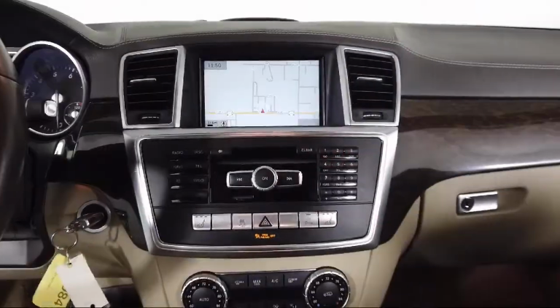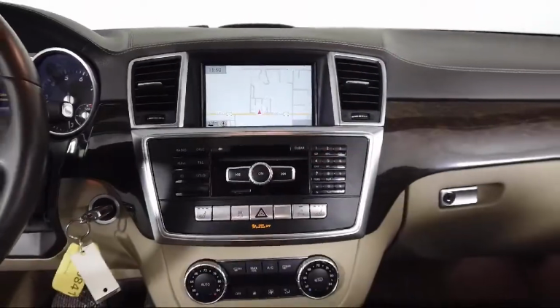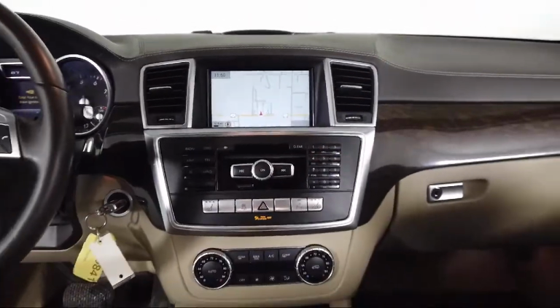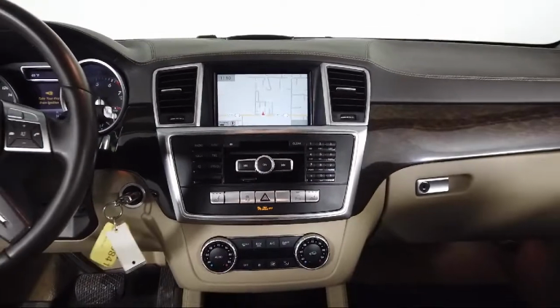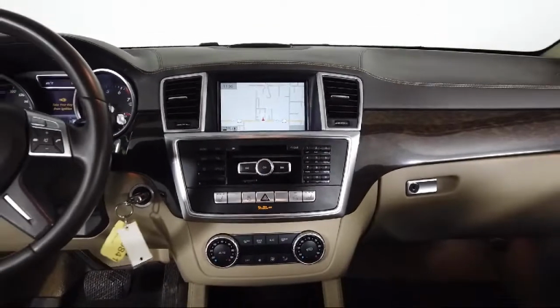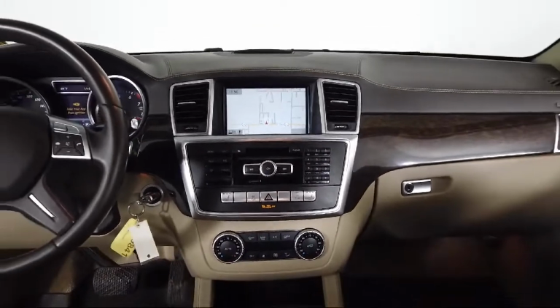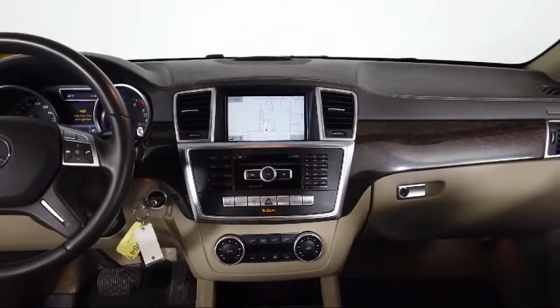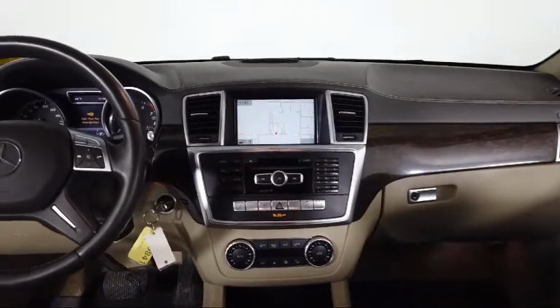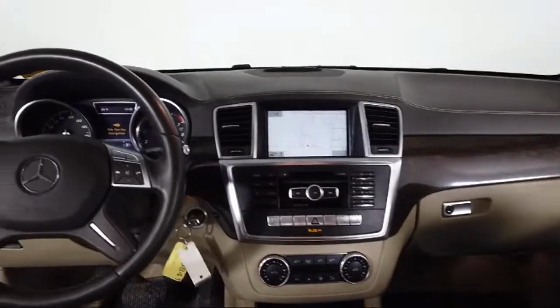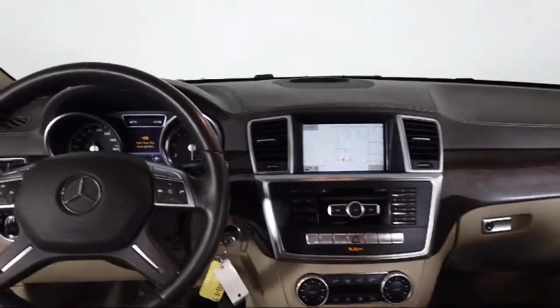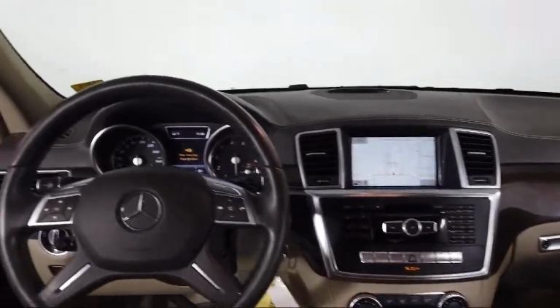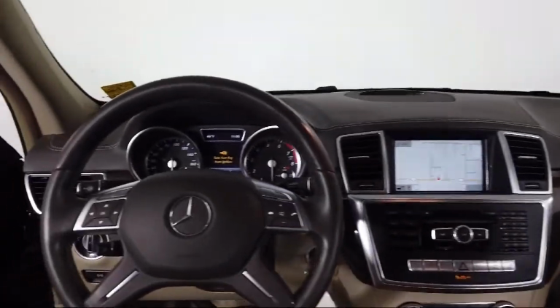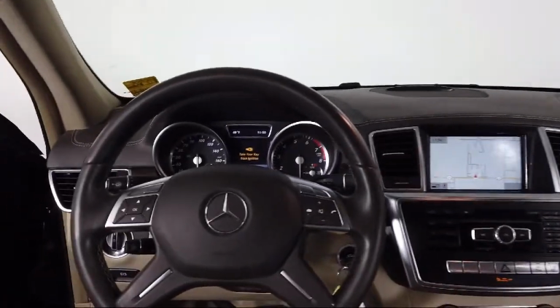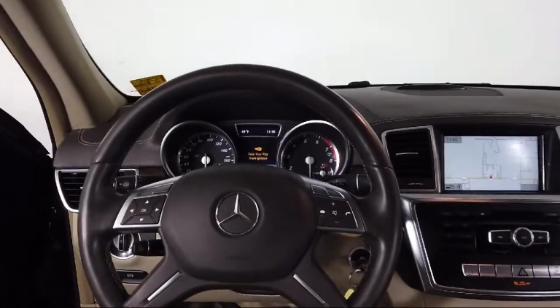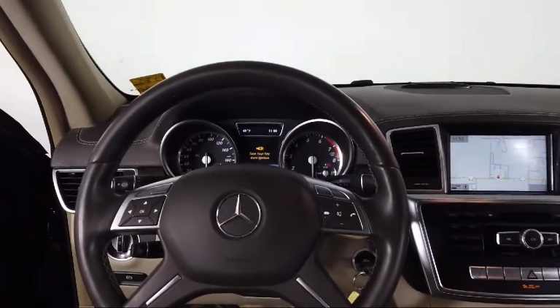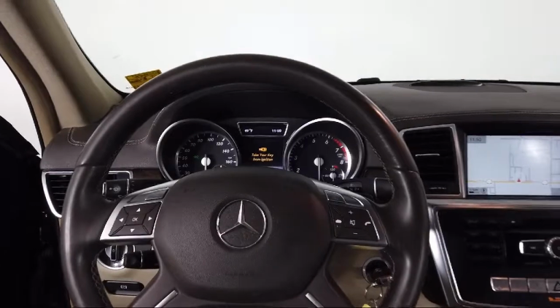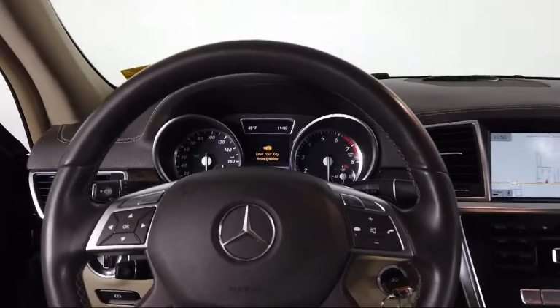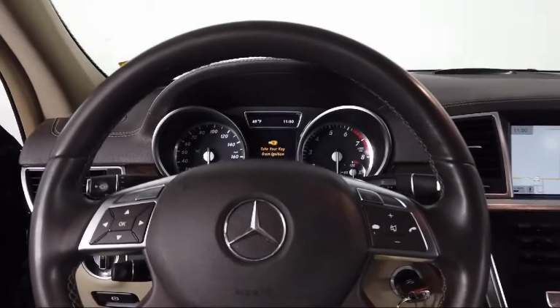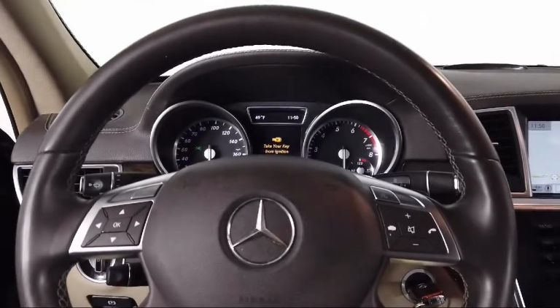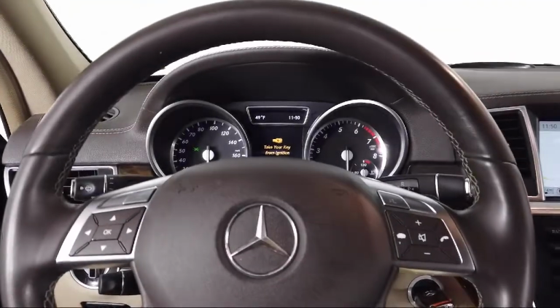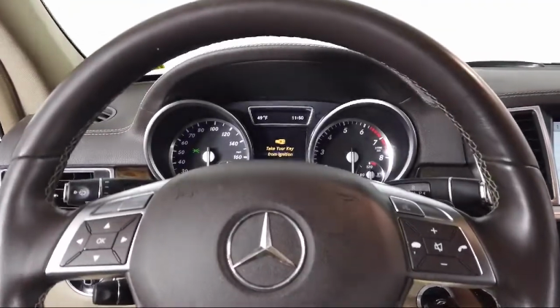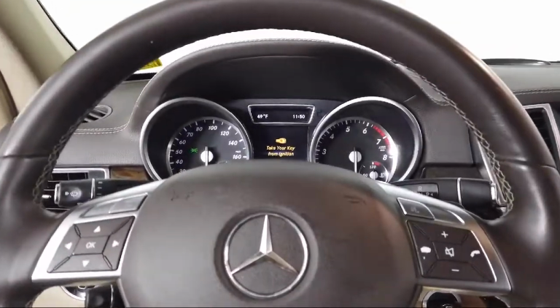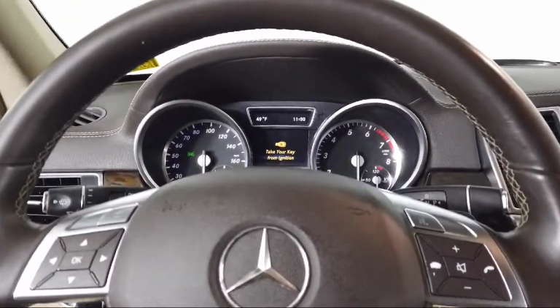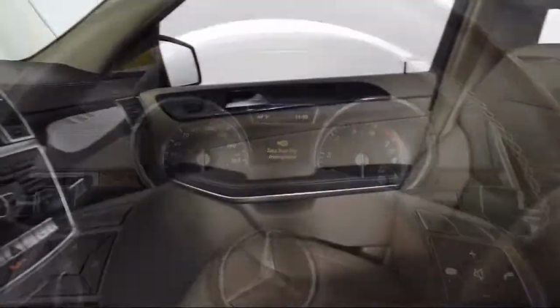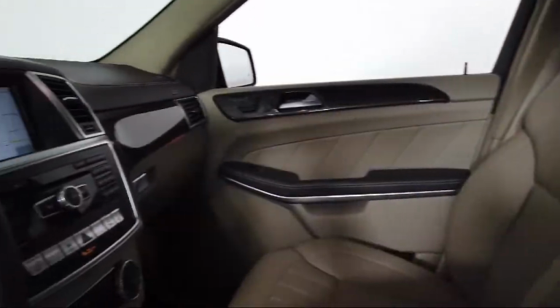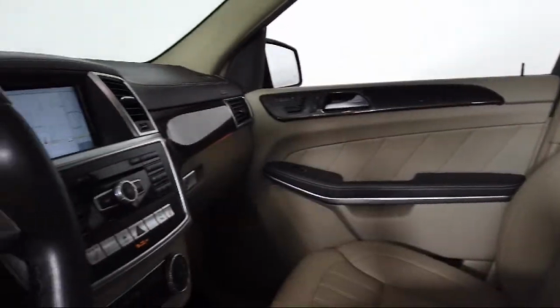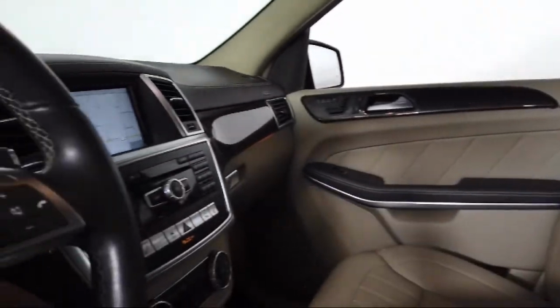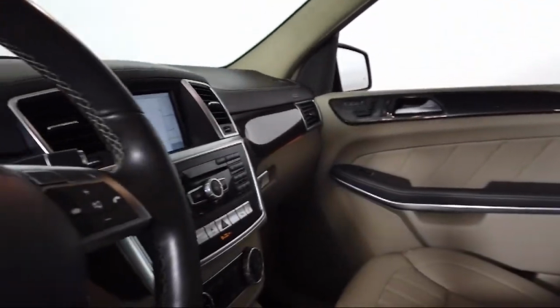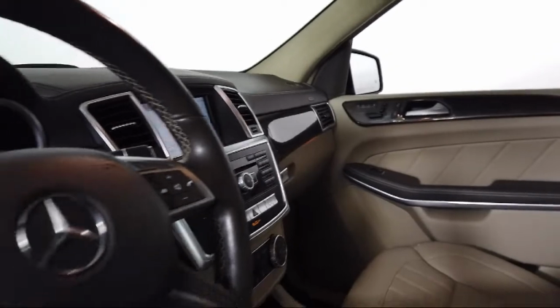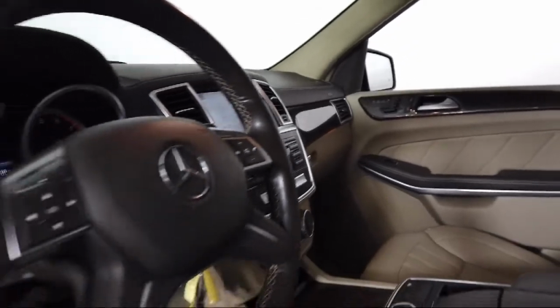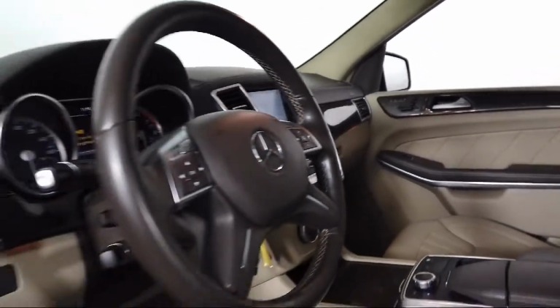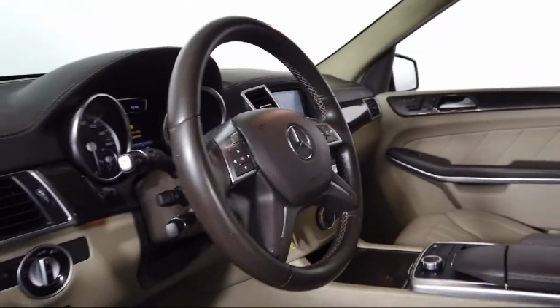Toyota Bozeman is a proud member of Ressler Motors, which has been serving the Gallatin Valley since 1999. We are a best price dealership, which means transparency and integrity are our priority in doing business.